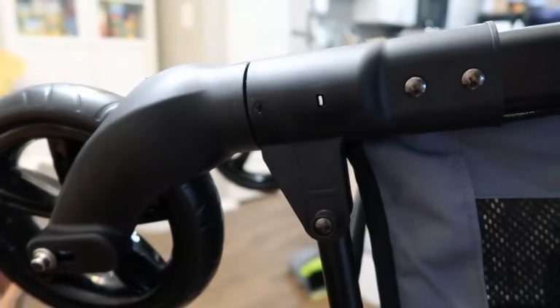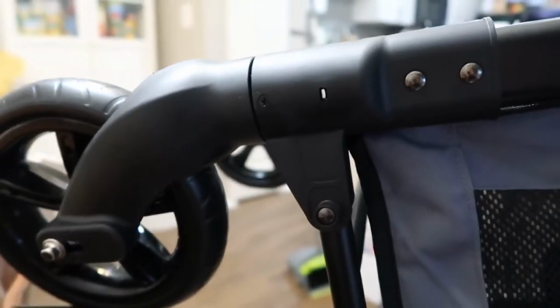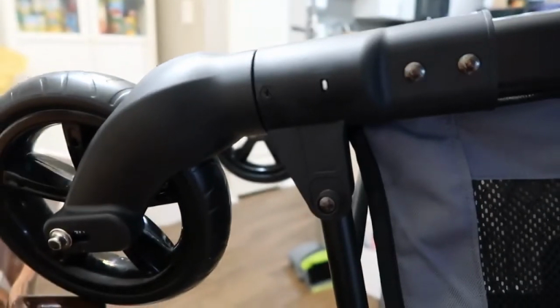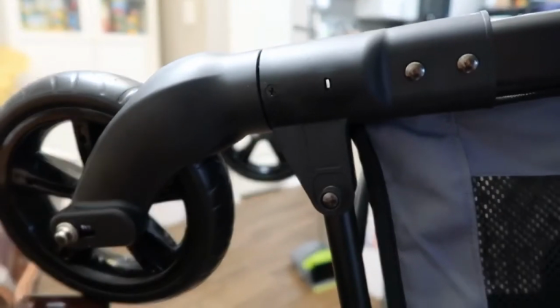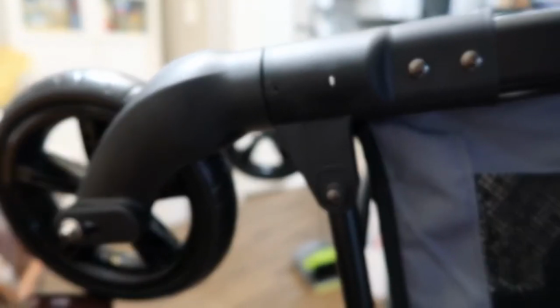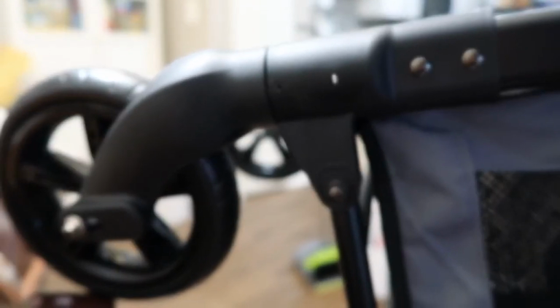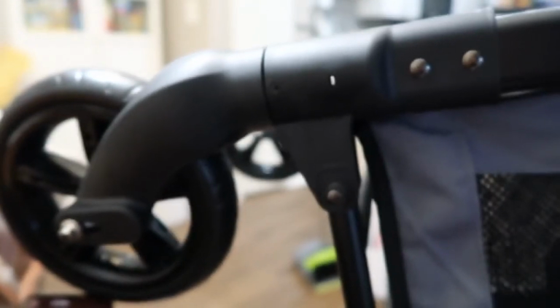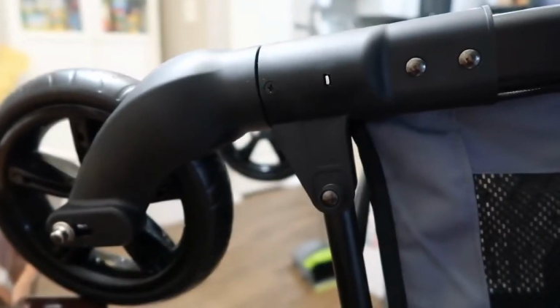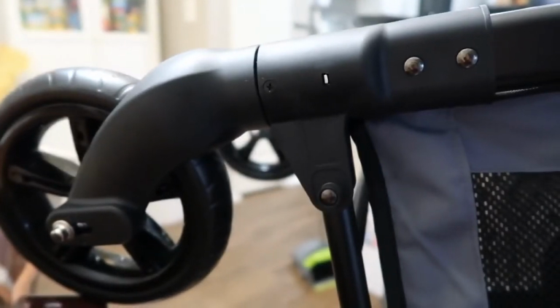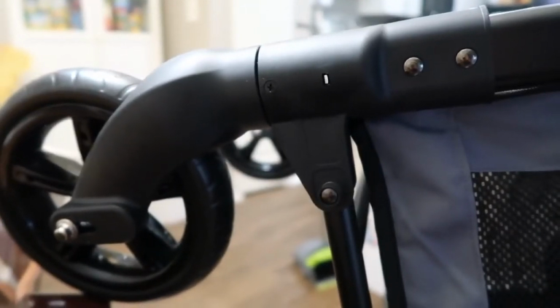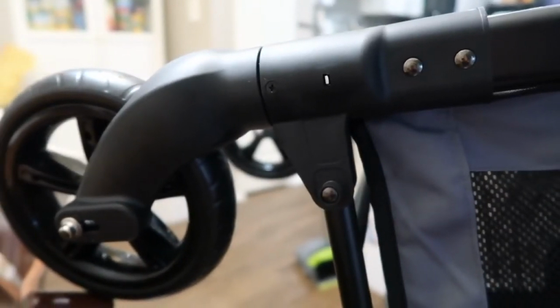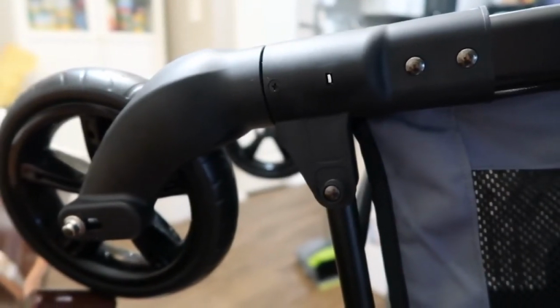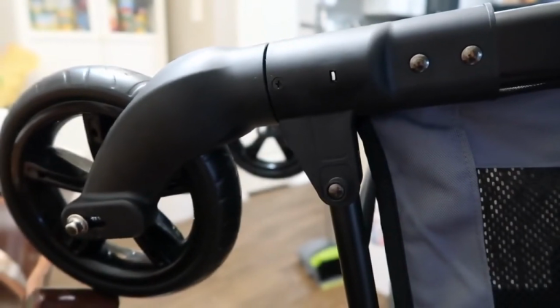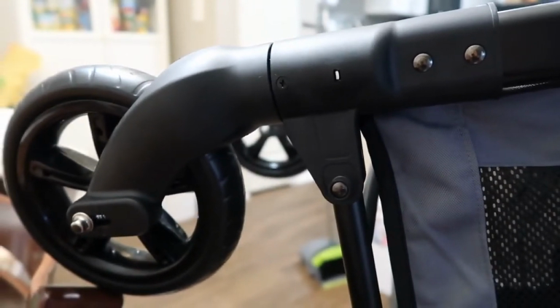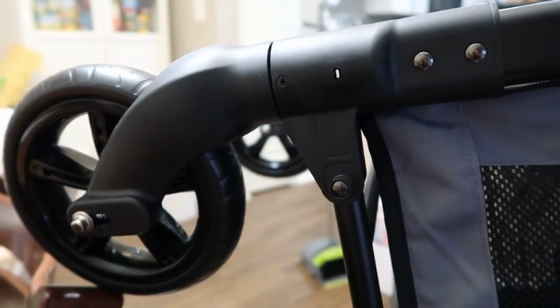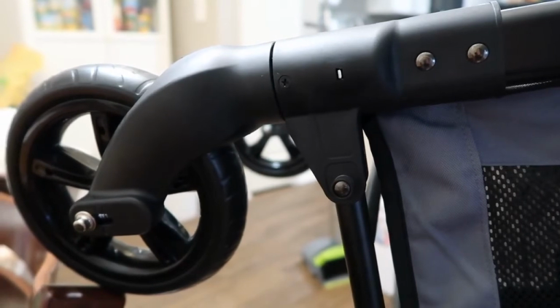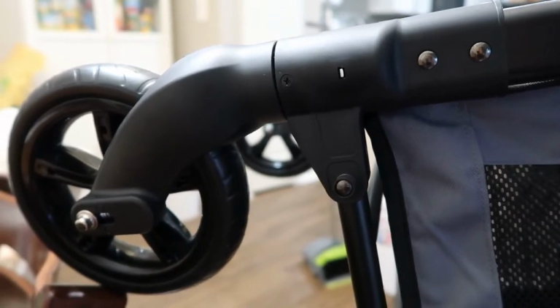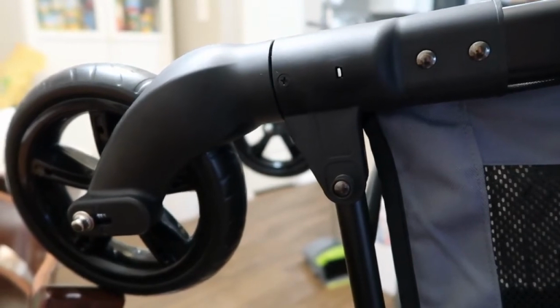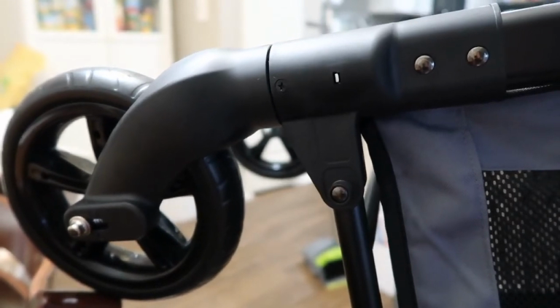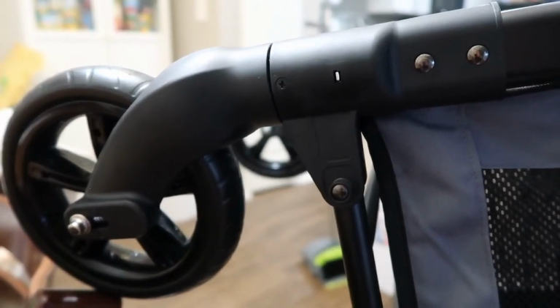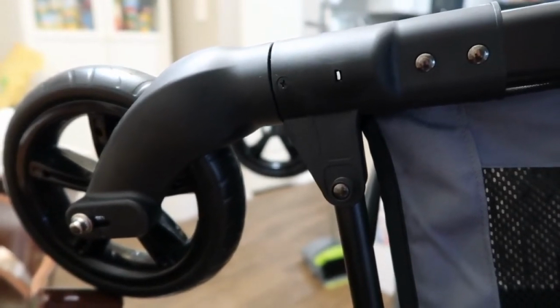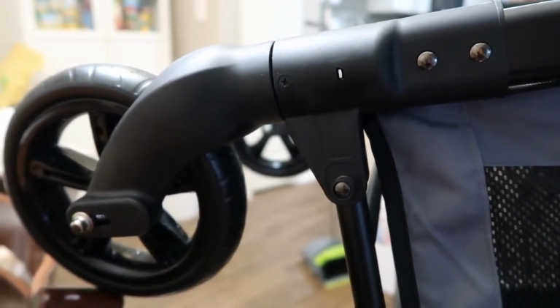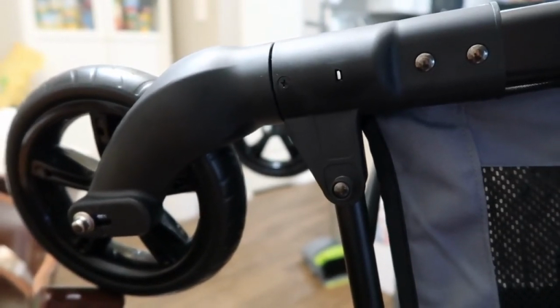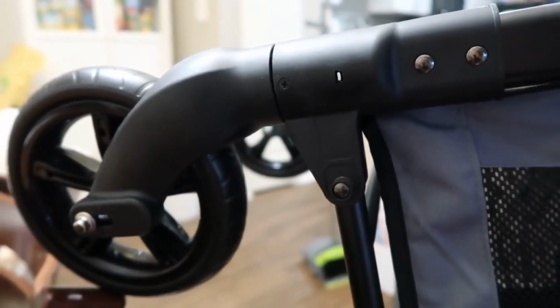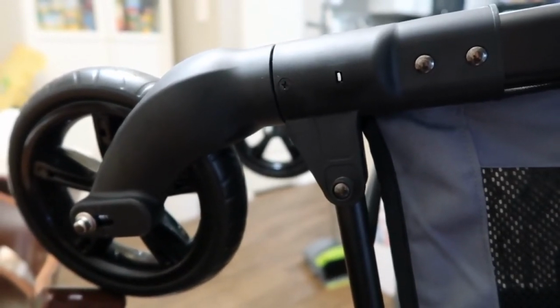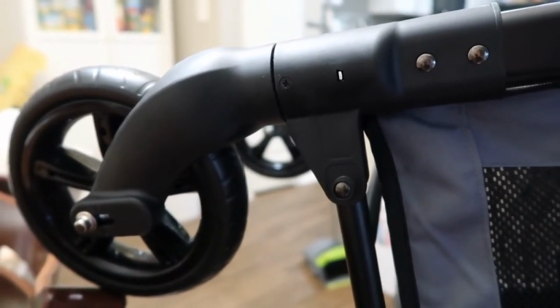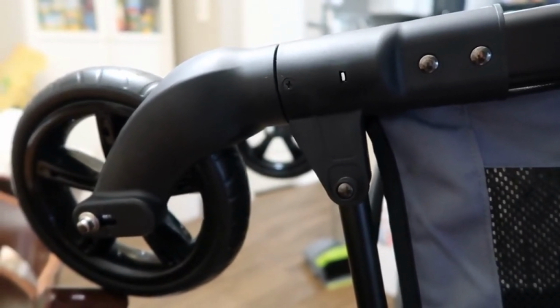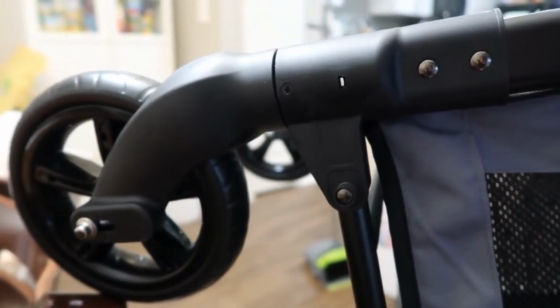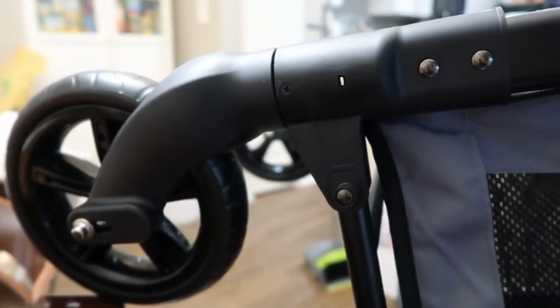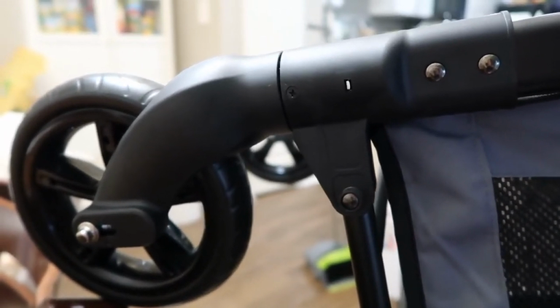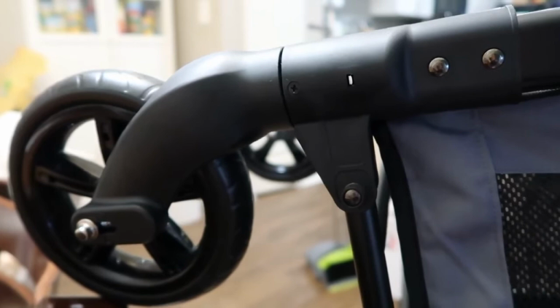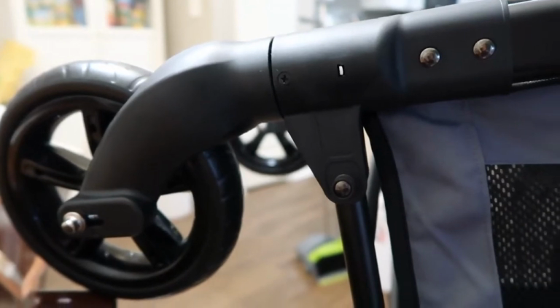Hi guys, I'm here to show you how to take the front tires off of the Wonderfold. I have the W4, but this is my W2 model, and it's pretty simple.